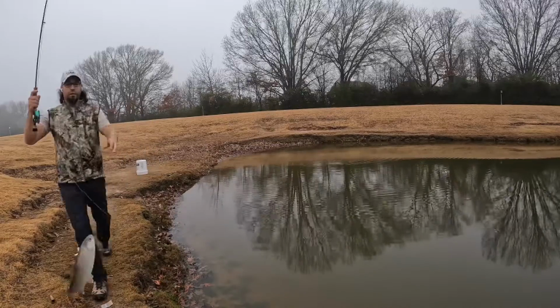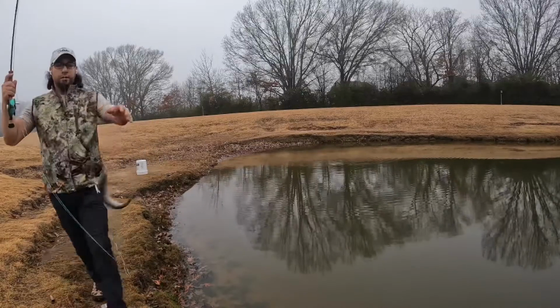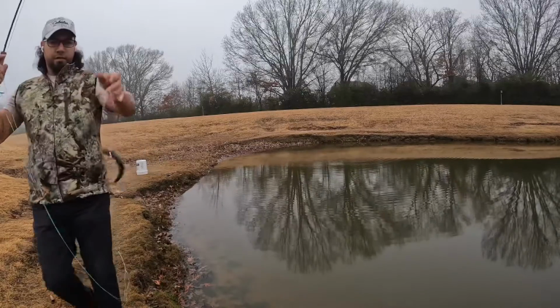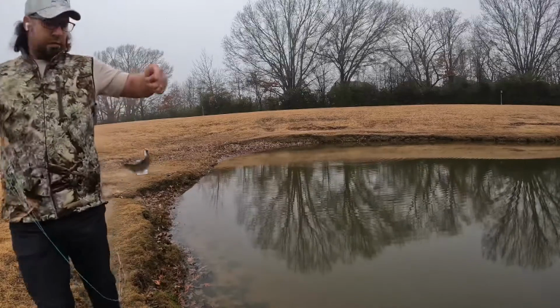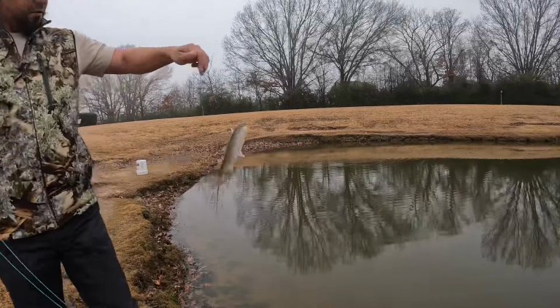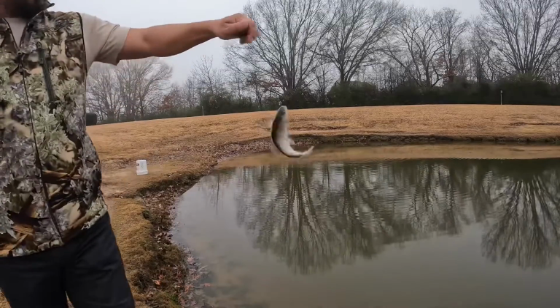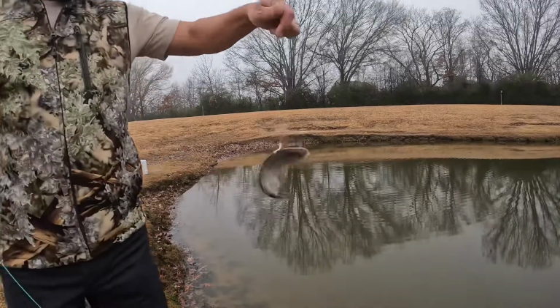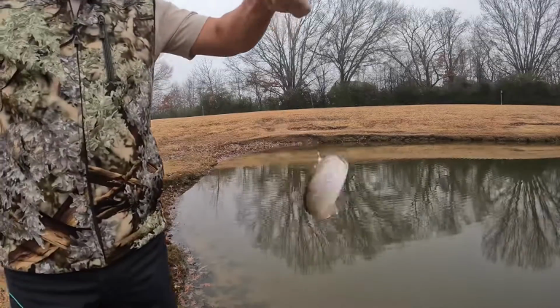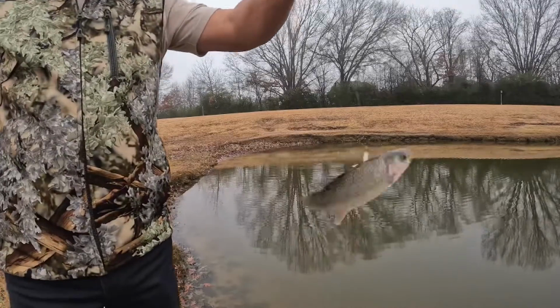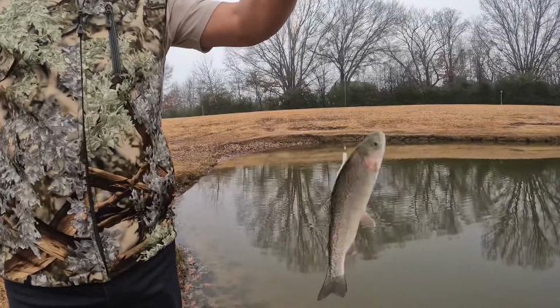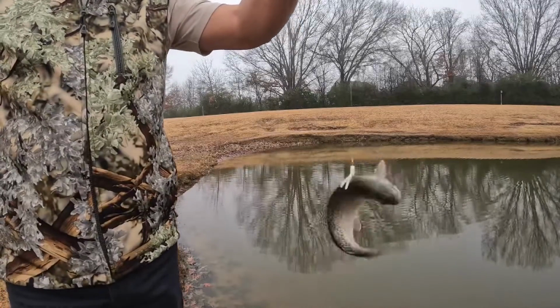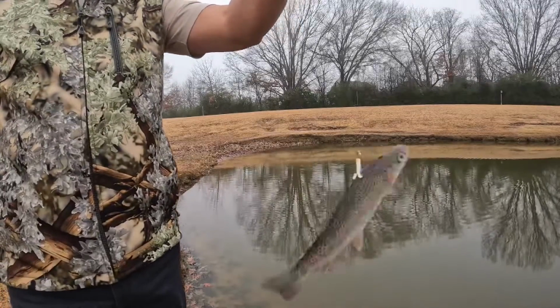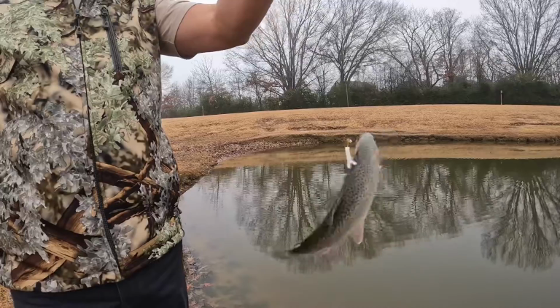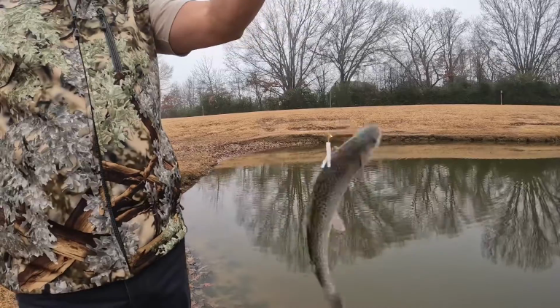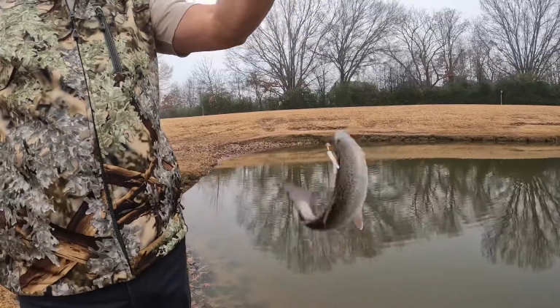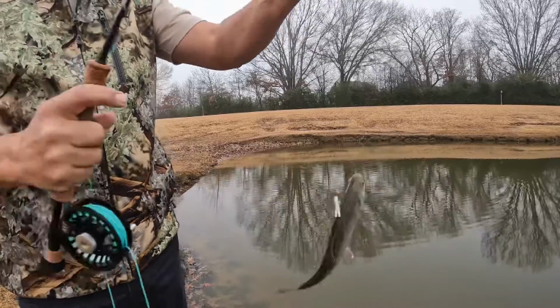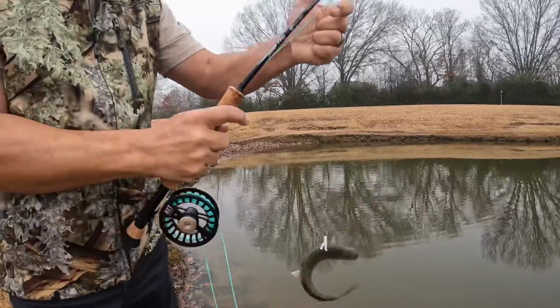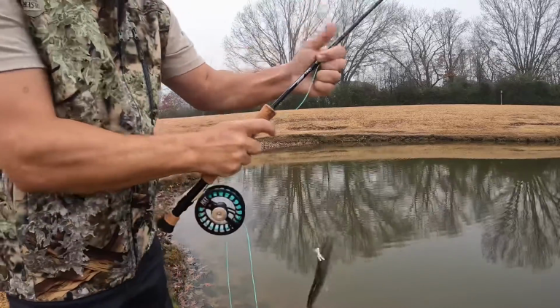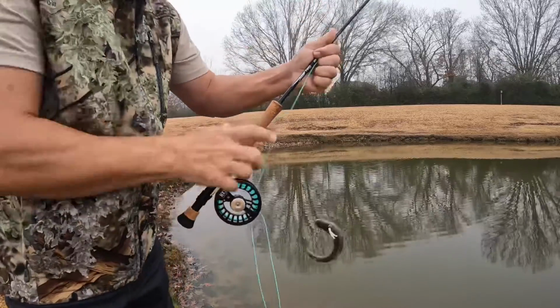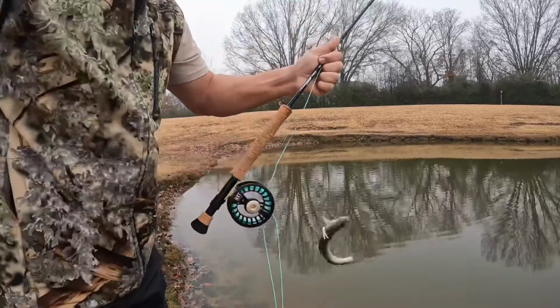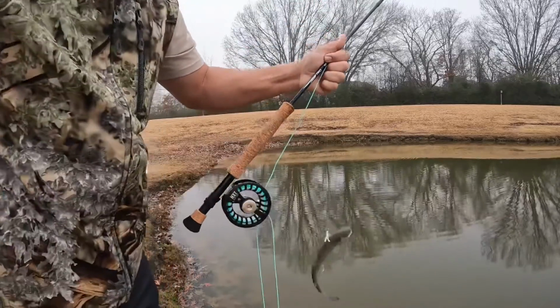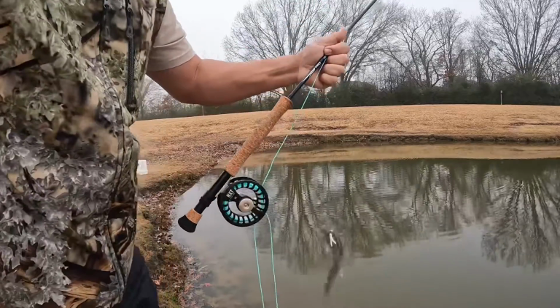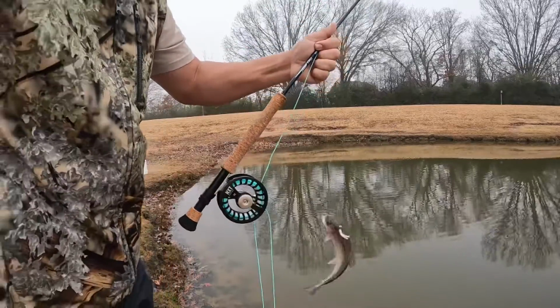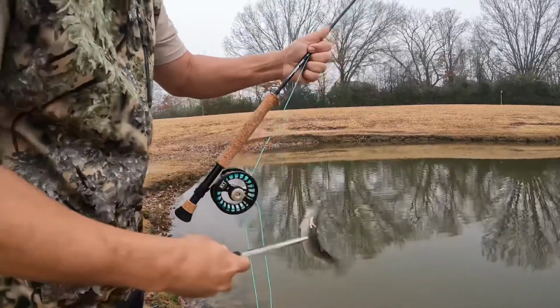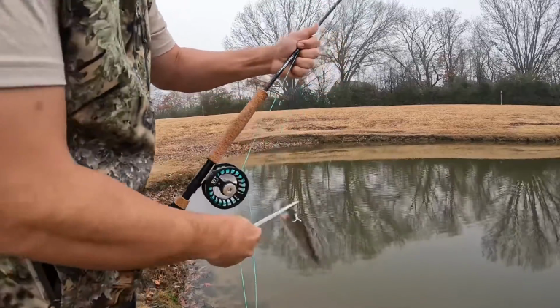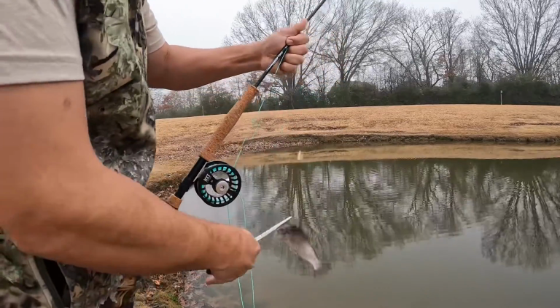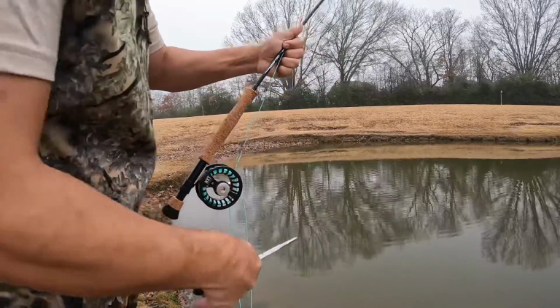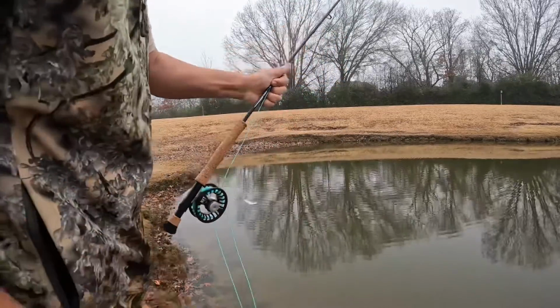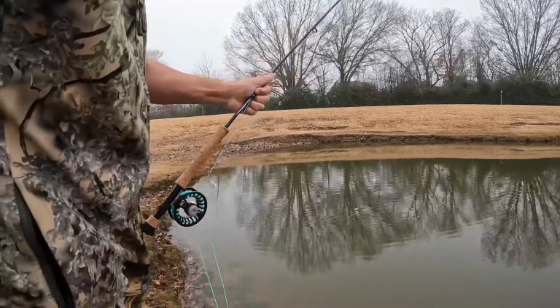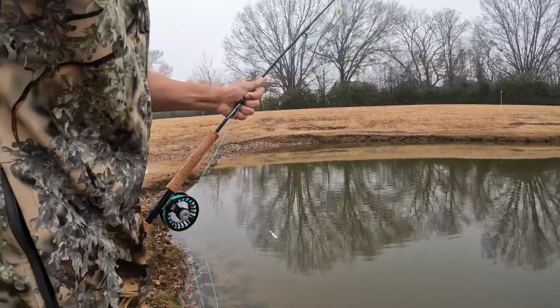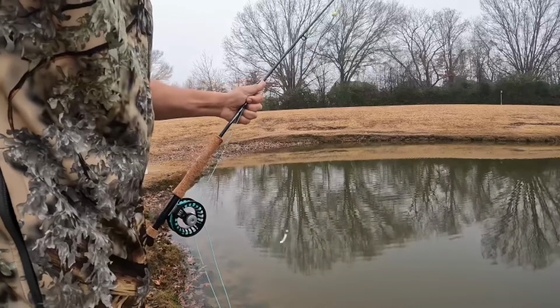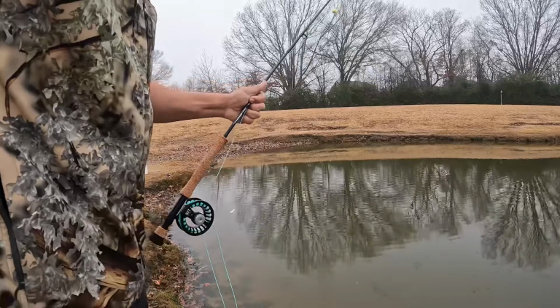This one is interesting — this one got snagged, actually. Do you see that? So we gotta release it very quick. This one got snagged — good job, there we go.